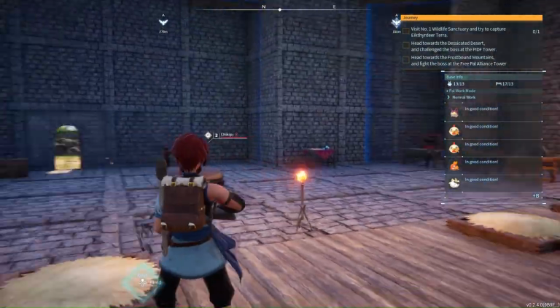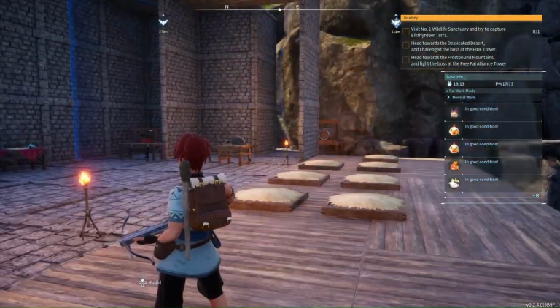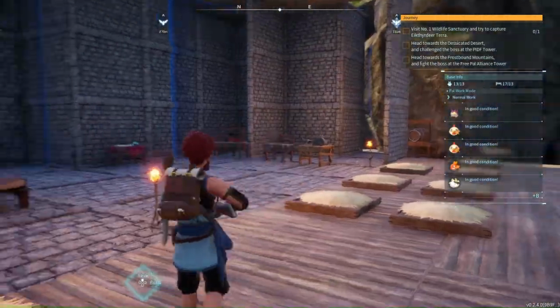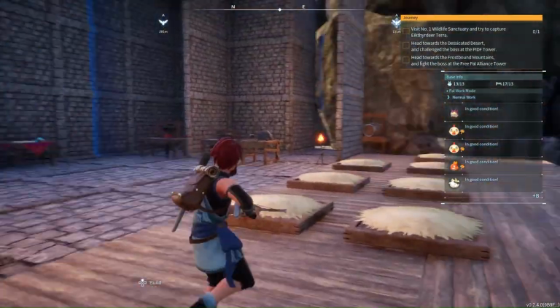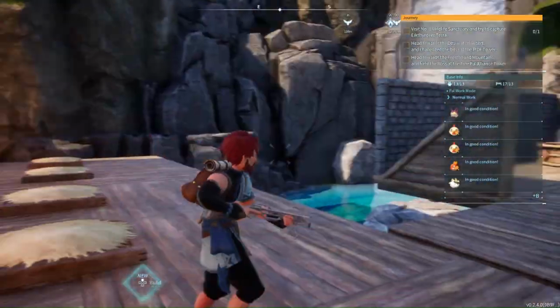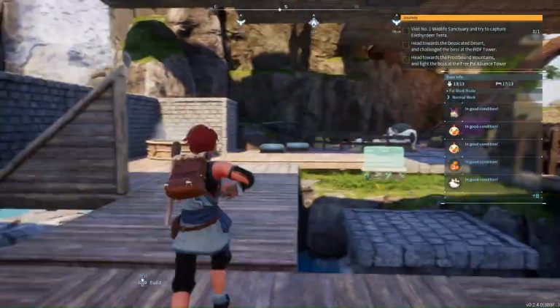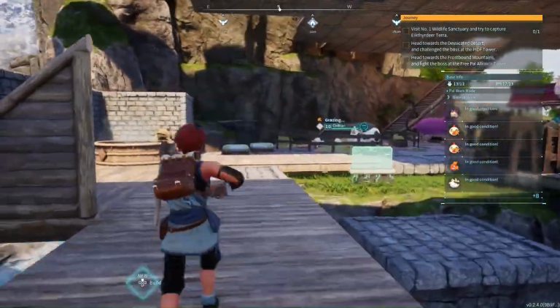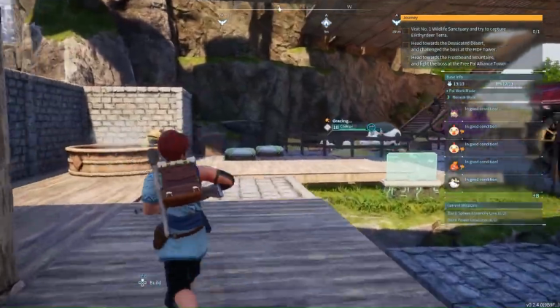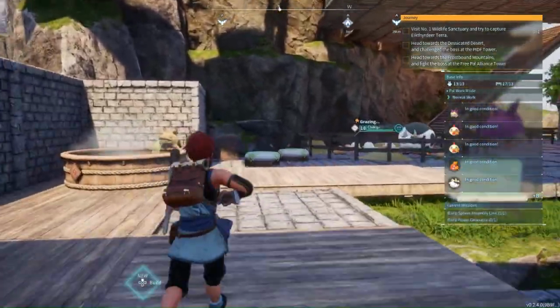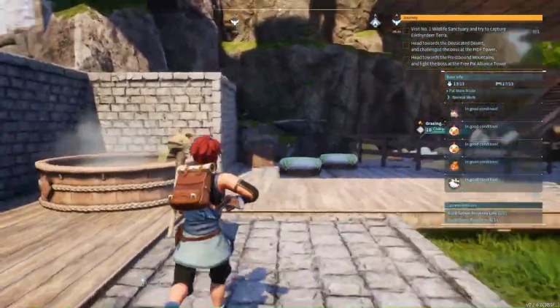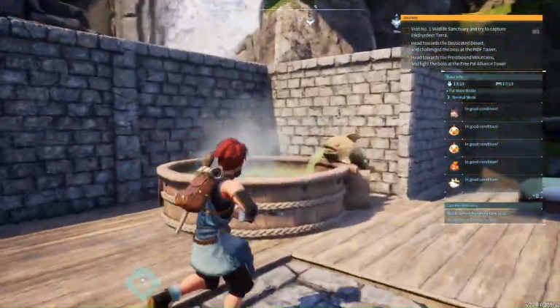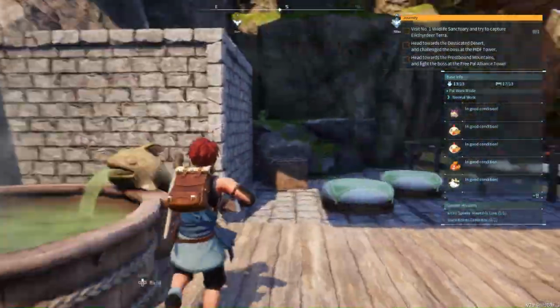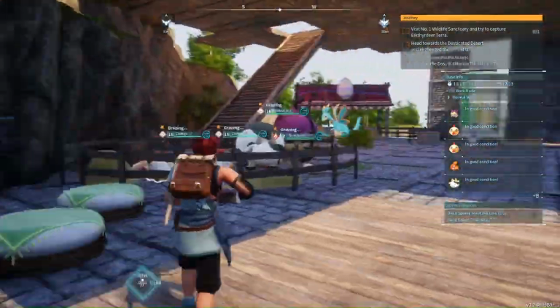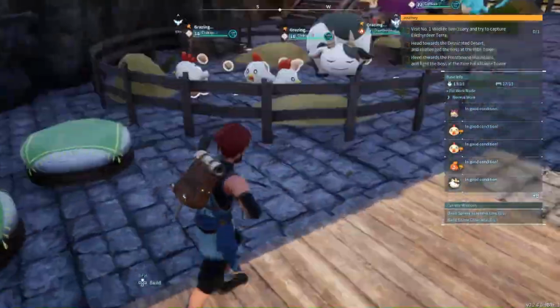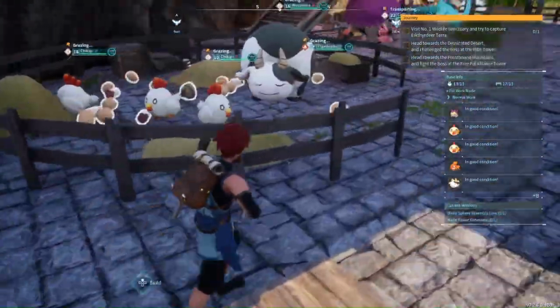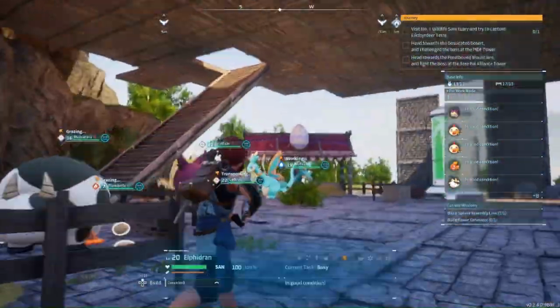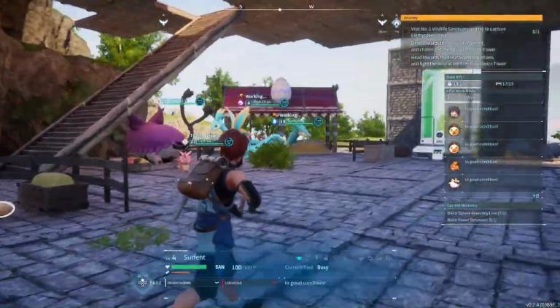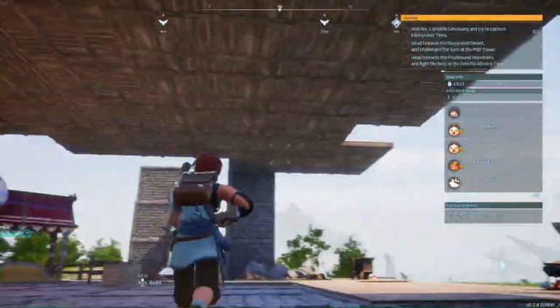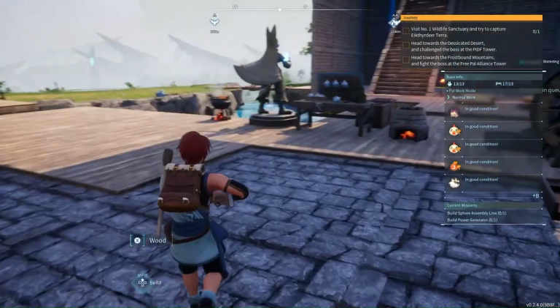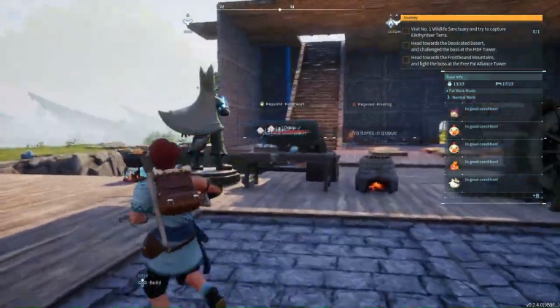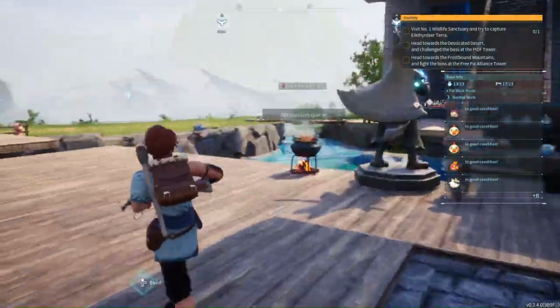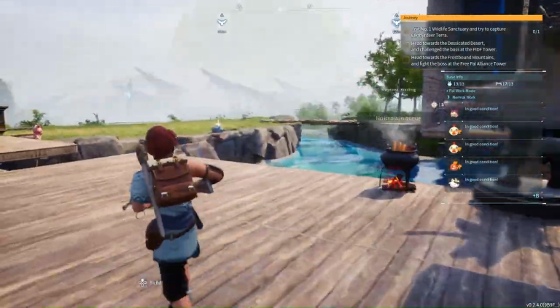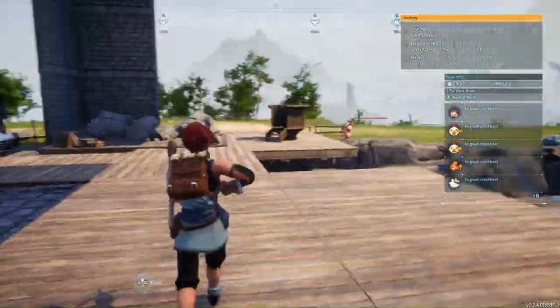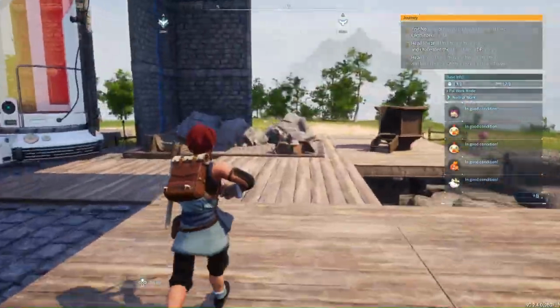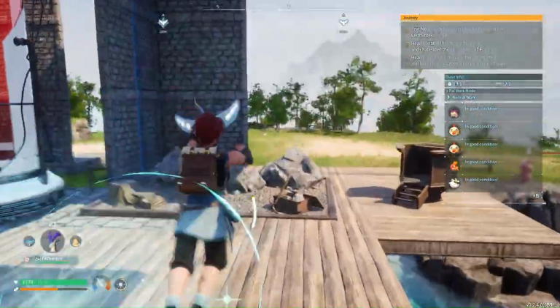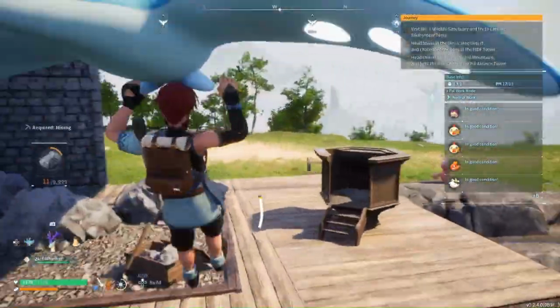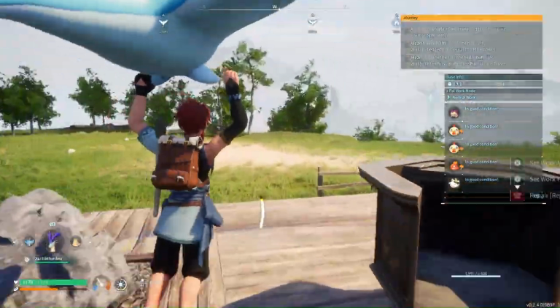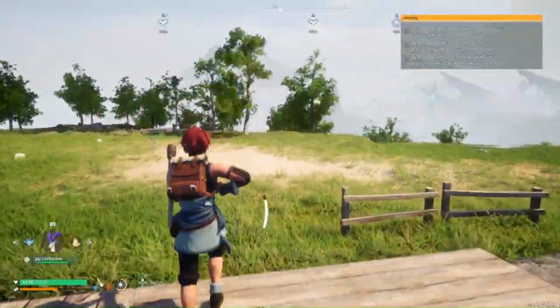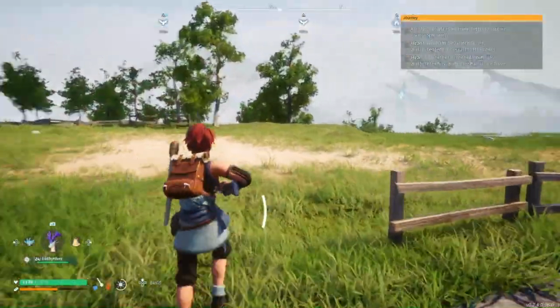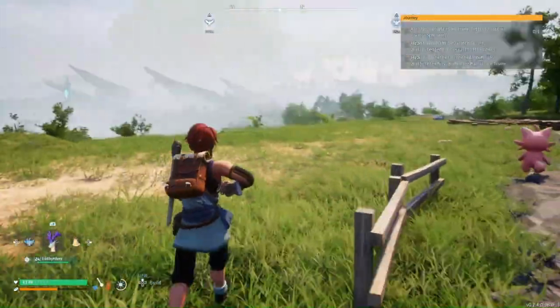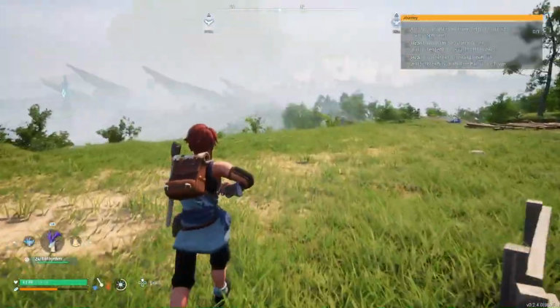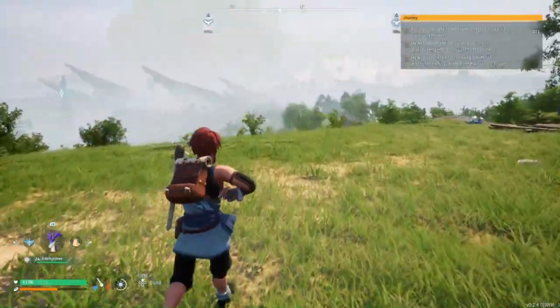कहीं पर मैंने pal beds बना रखे हैं, यहाँ पर पाल सोते हैं मेरे। रात को Pokémons काम करने के बाद यहाँ पर hot bath लेते हैं। यहाँ पर ranch बना है, और सामने की तरफ breeding farm है। अगर आपको इसका look देखना है तो मैं दिखाता हूँ।